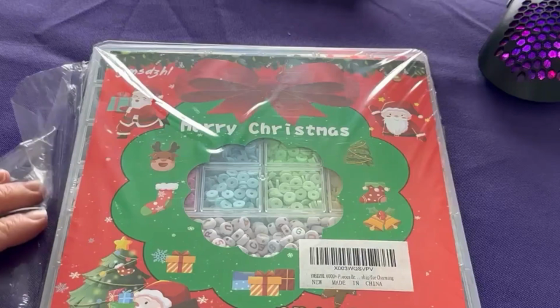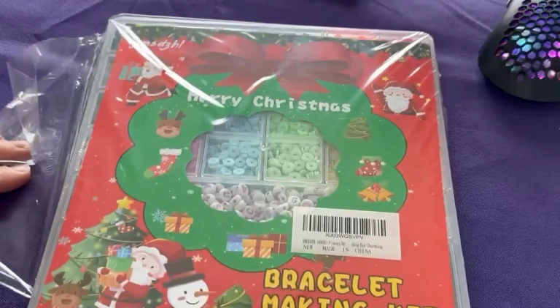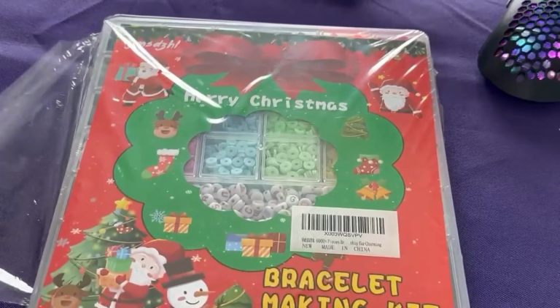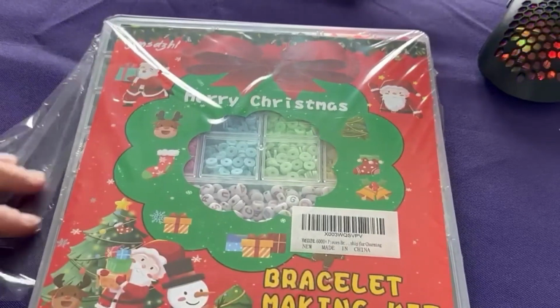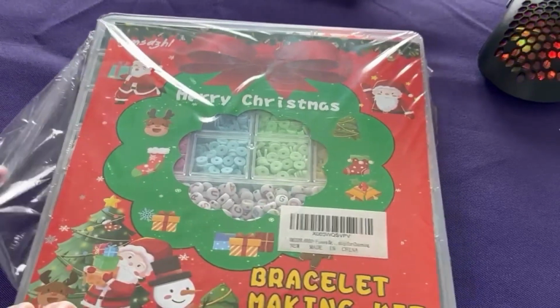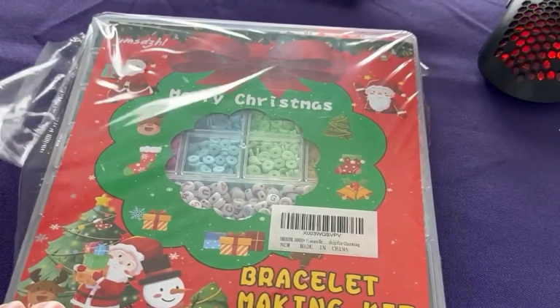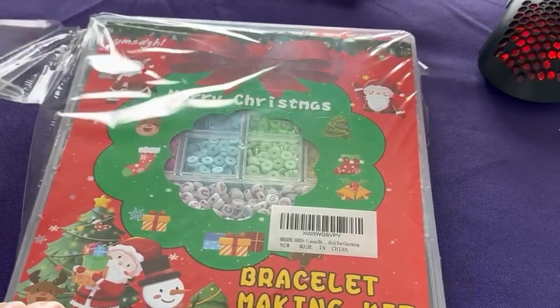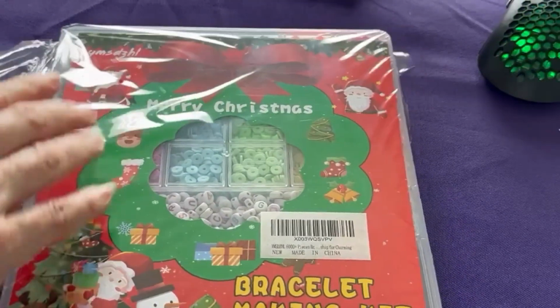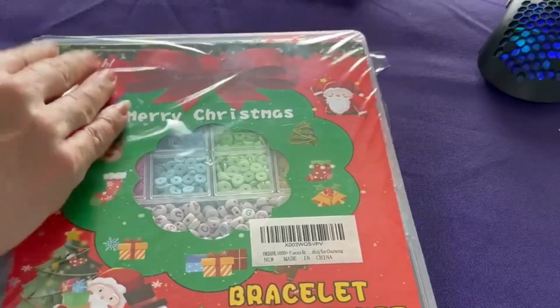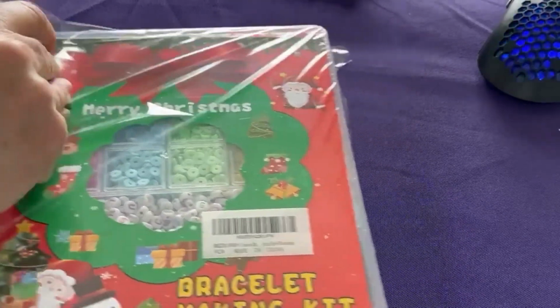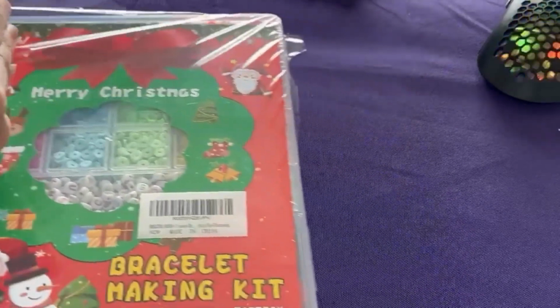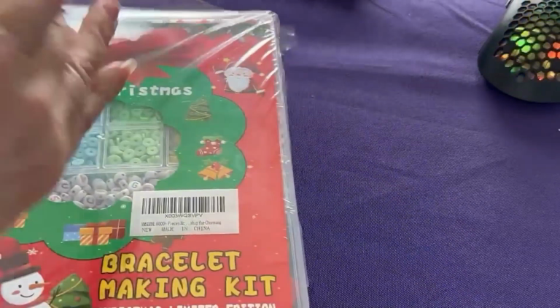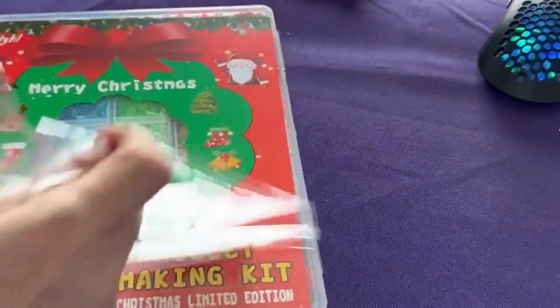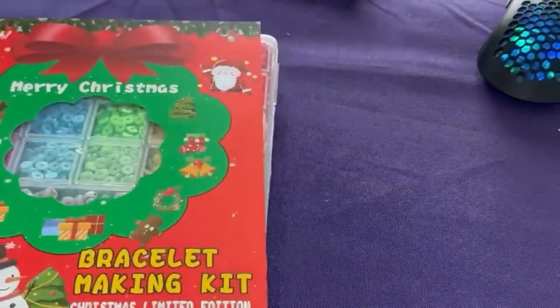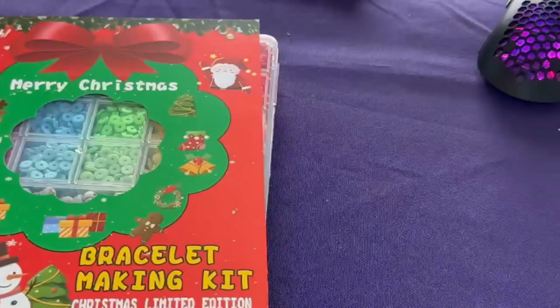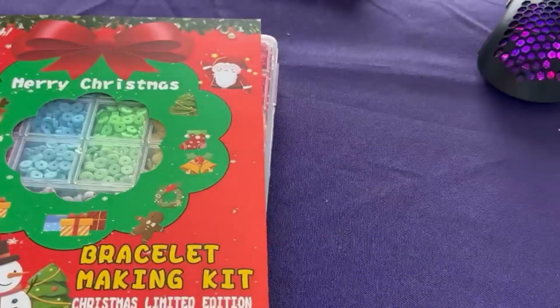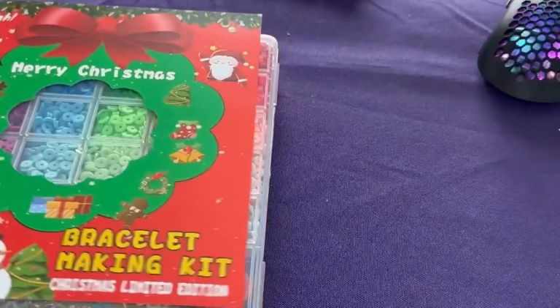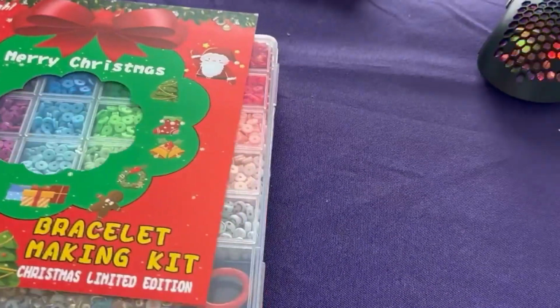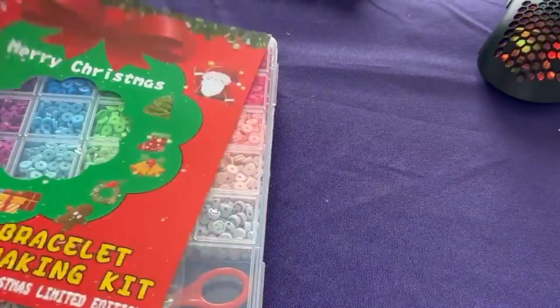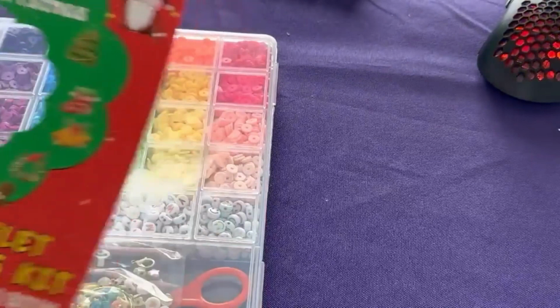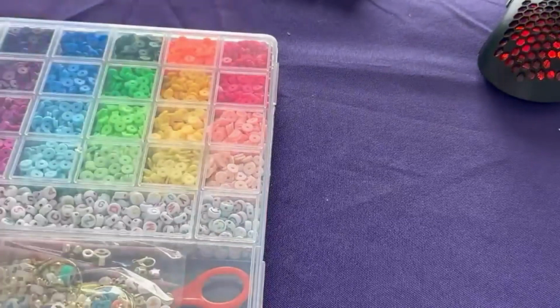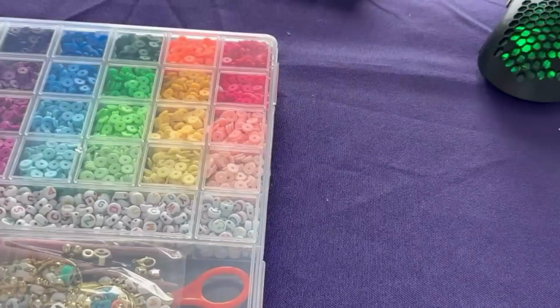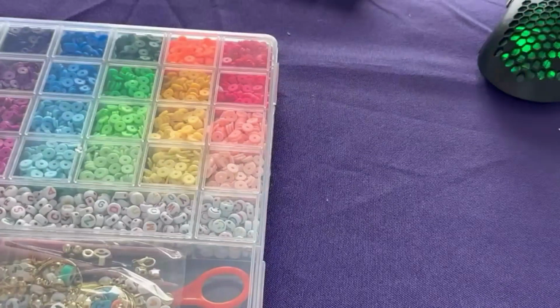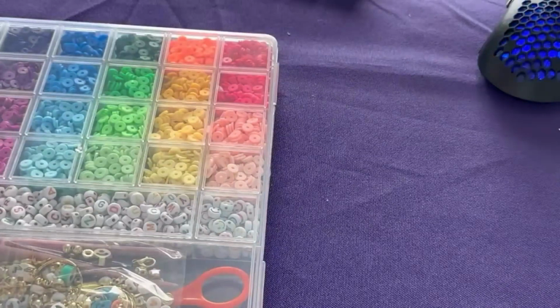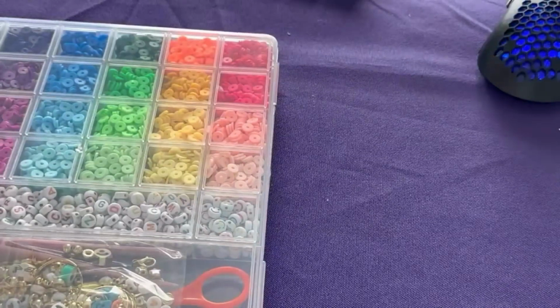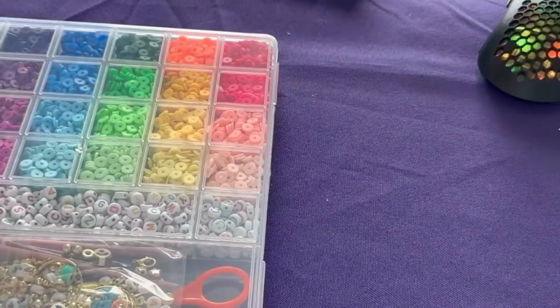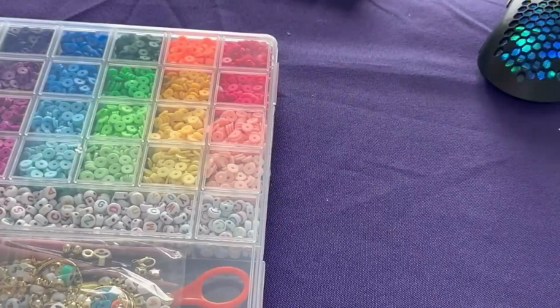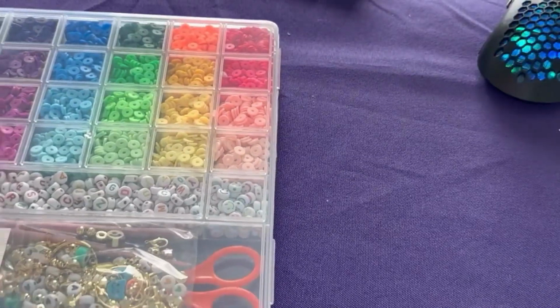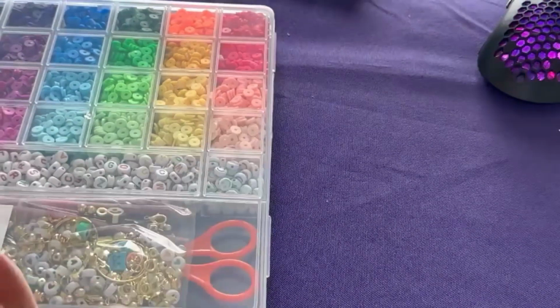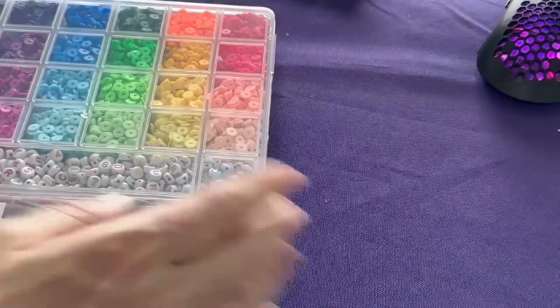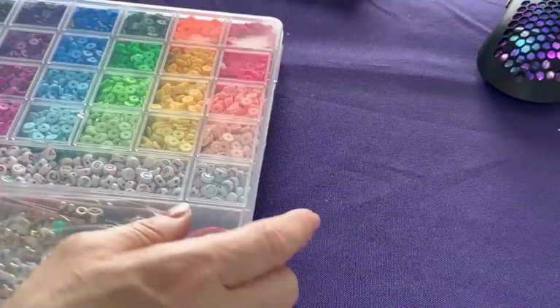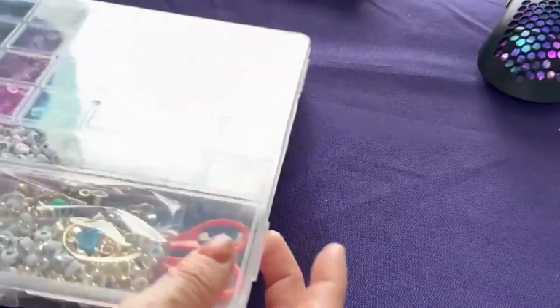Here's a Merry Christmas bracelet making kit. This is the Christmas limited edition. Let's open this up and see what's in there.